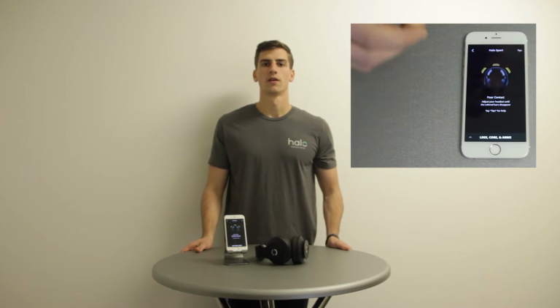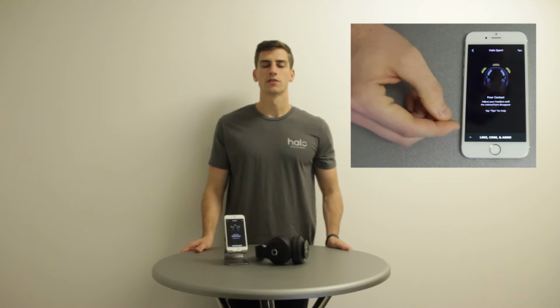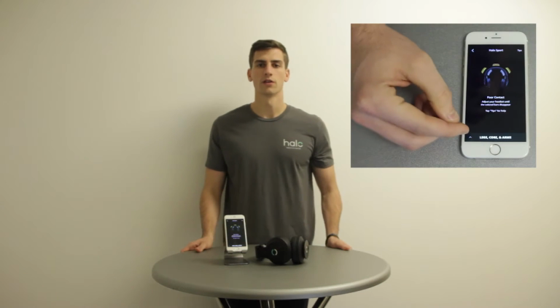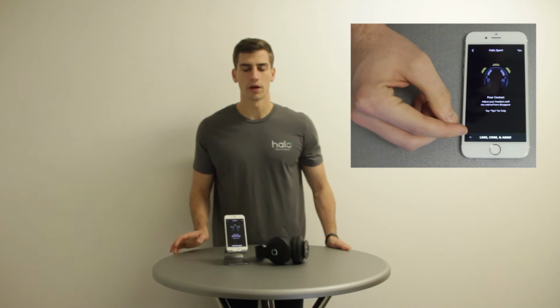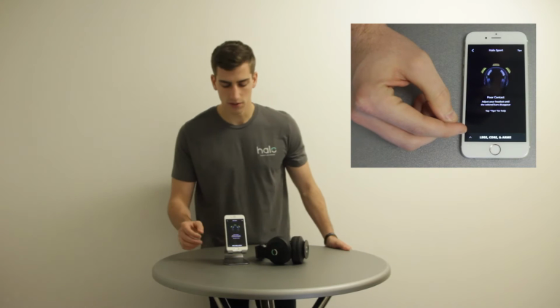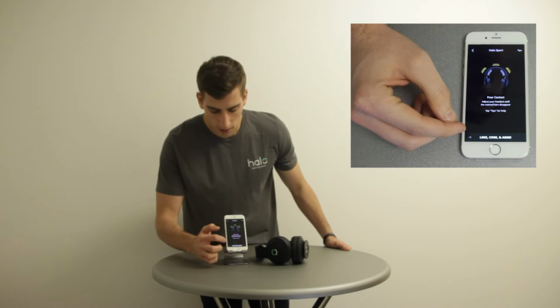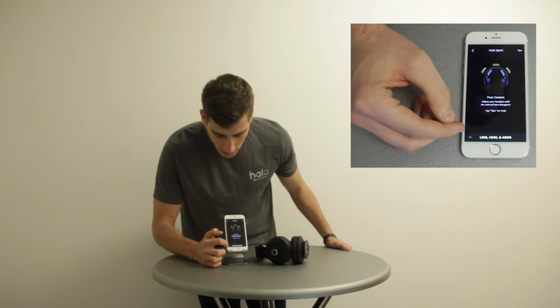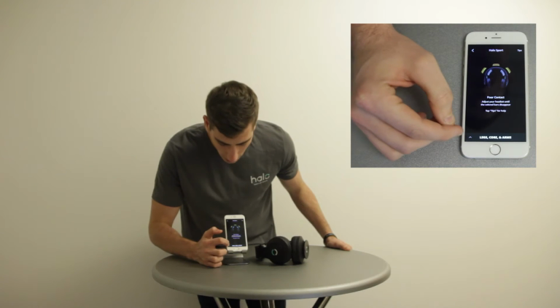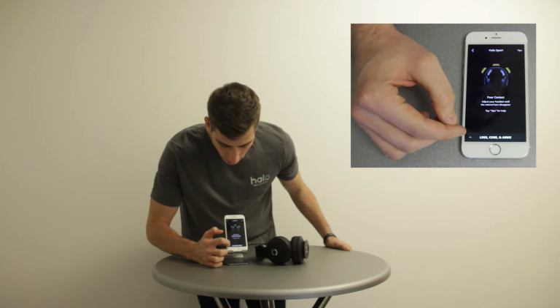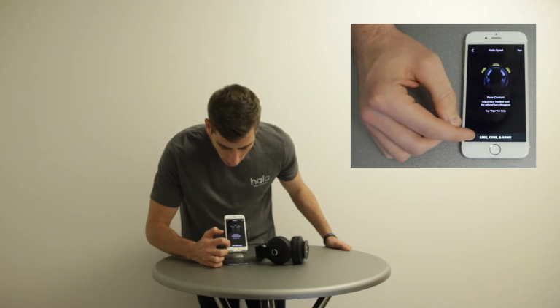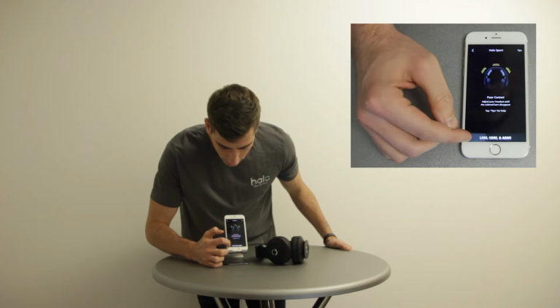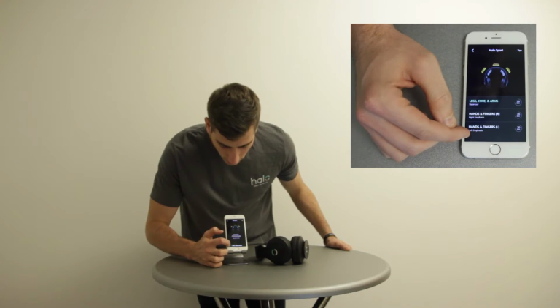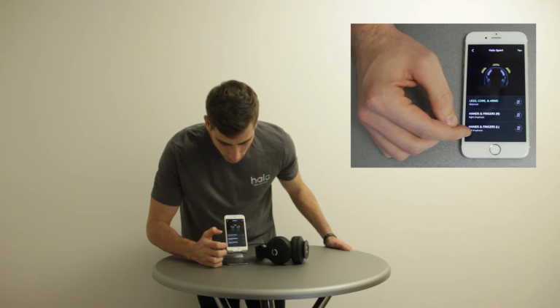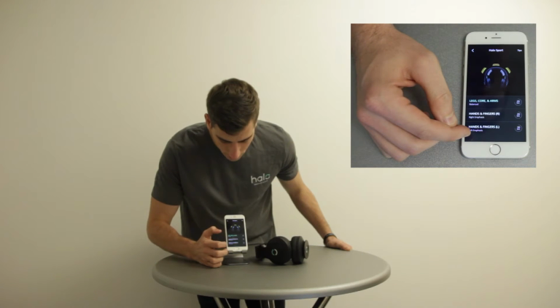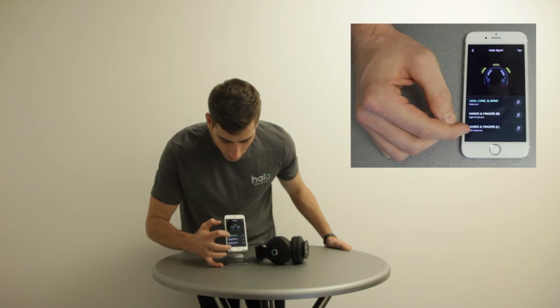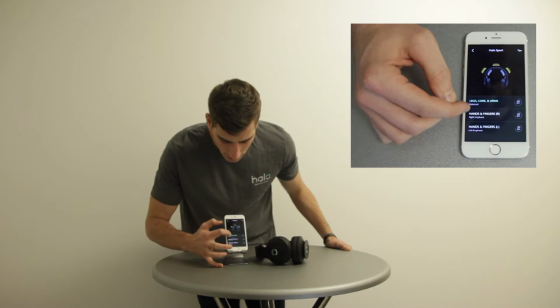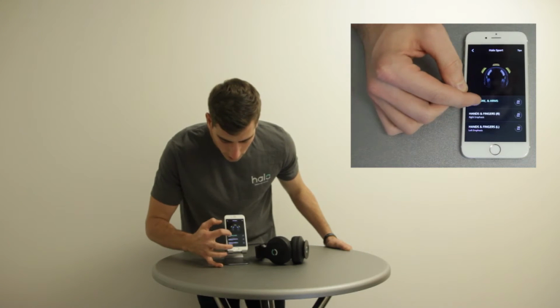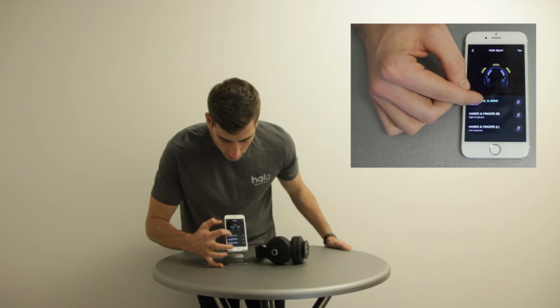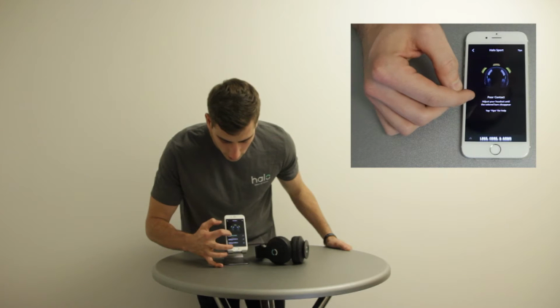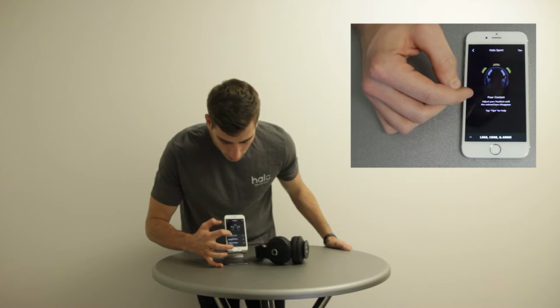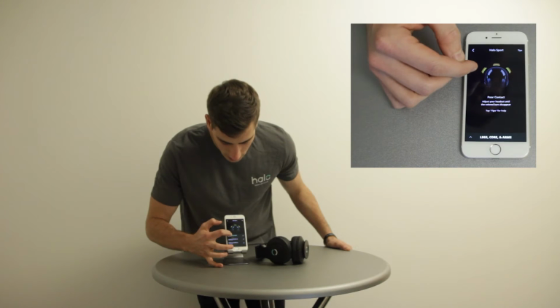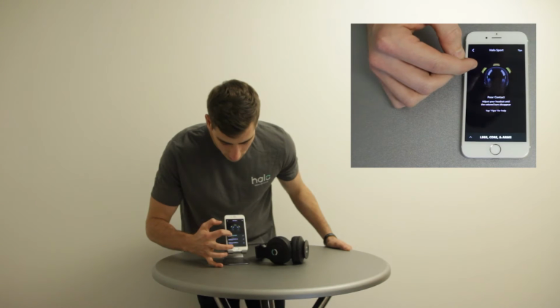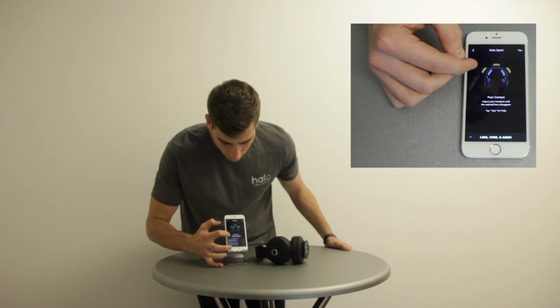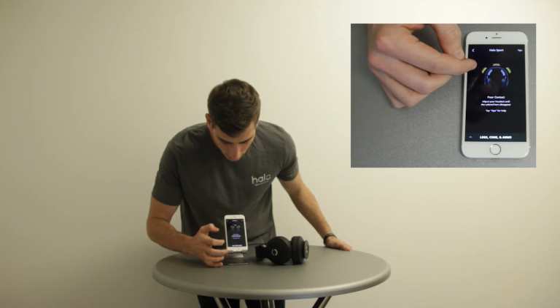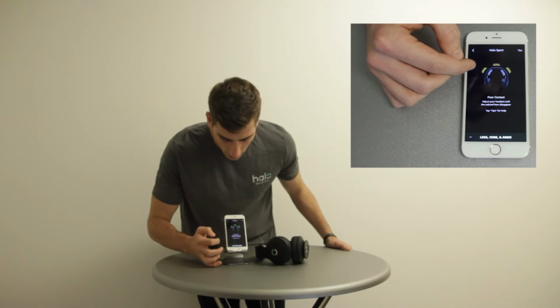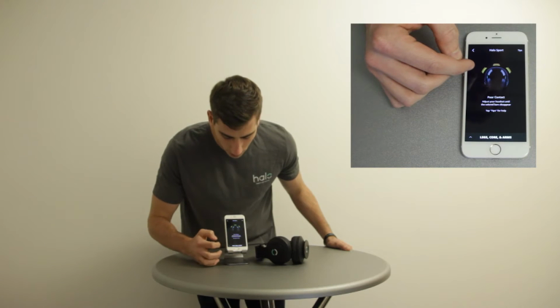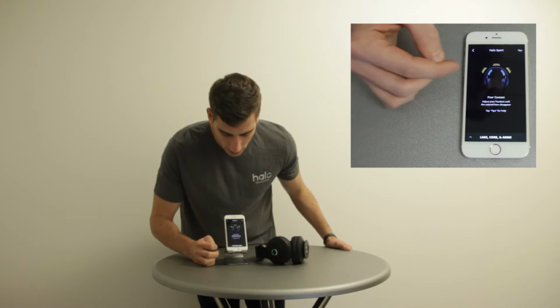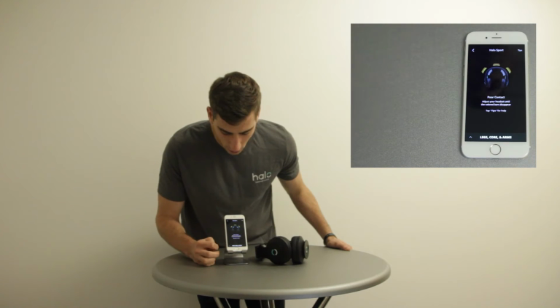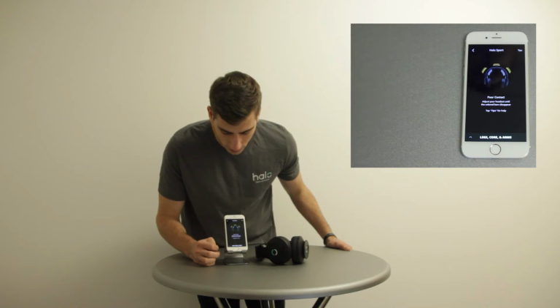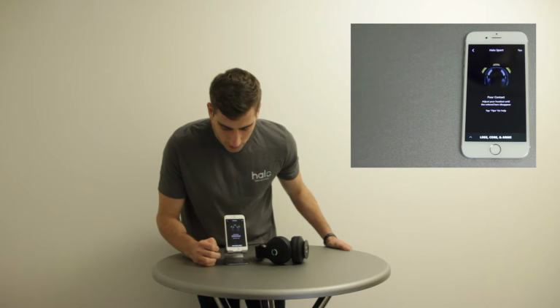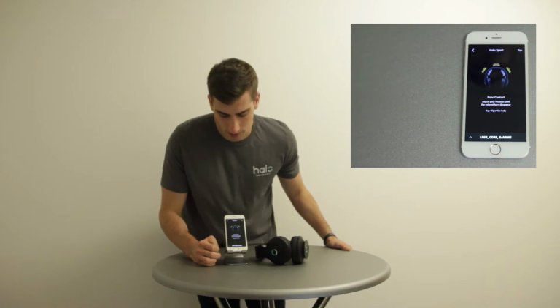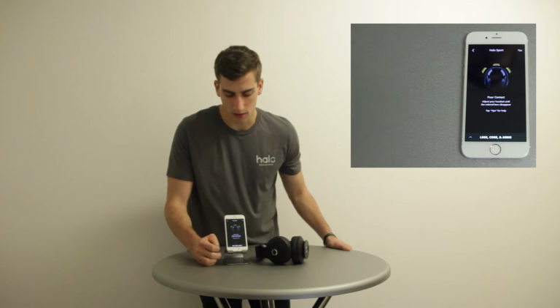To select a Neuropriming Session, press the up arrow in the bottom left of the screen and then select your desired Neuropriming Session. The bars will indicate which primers need to be installed.